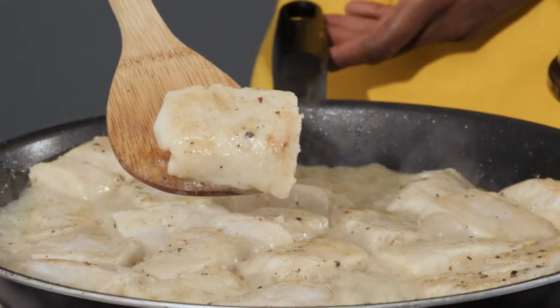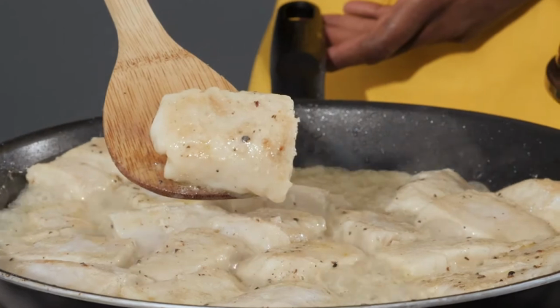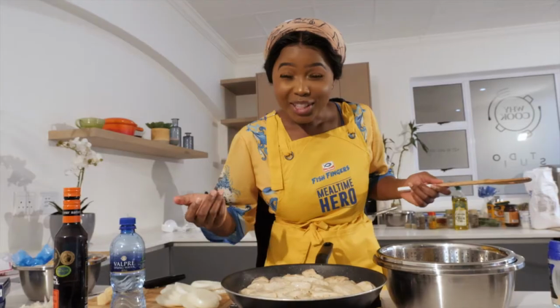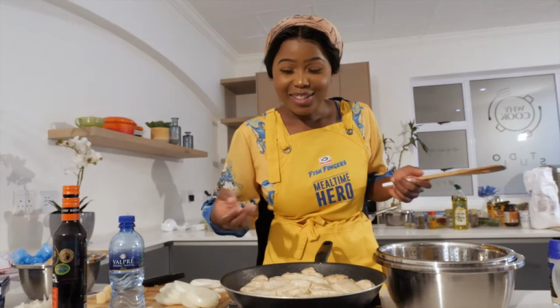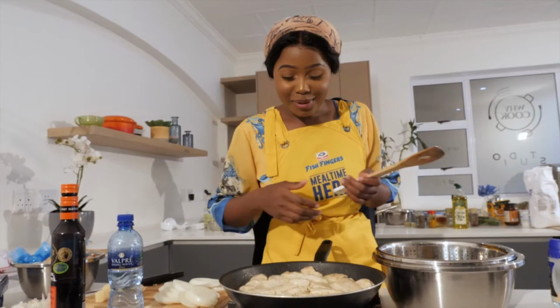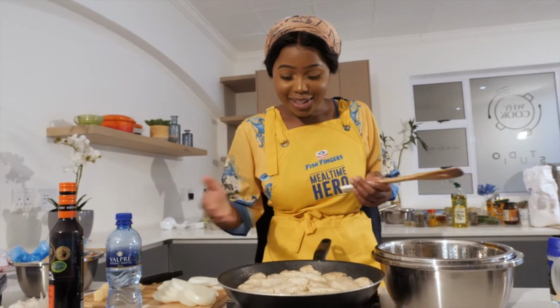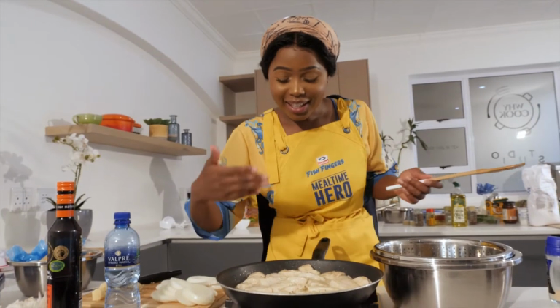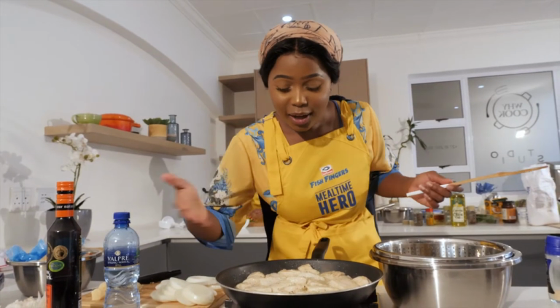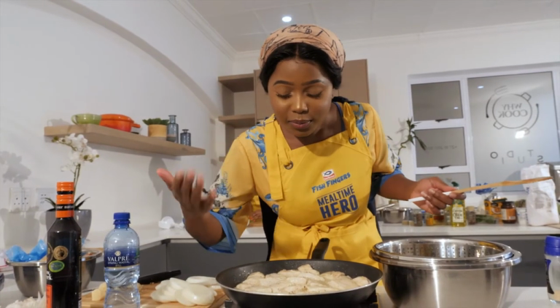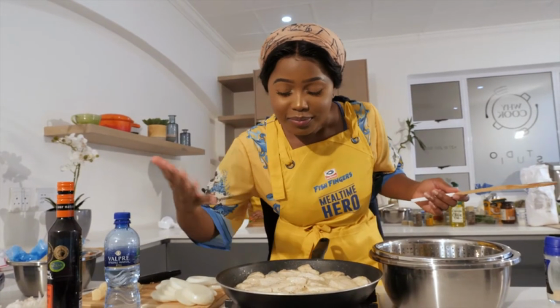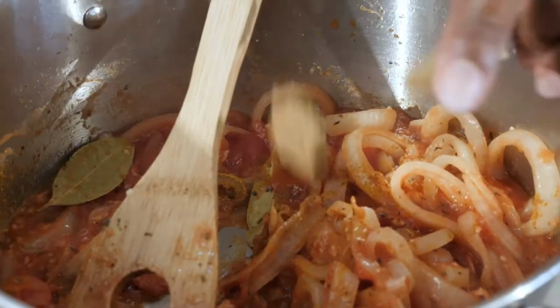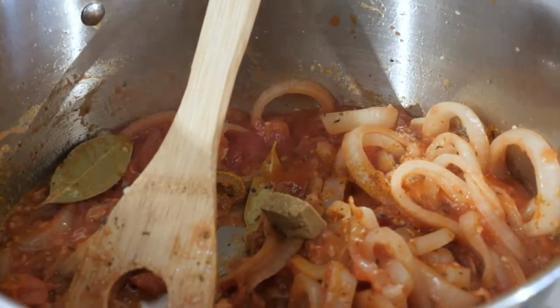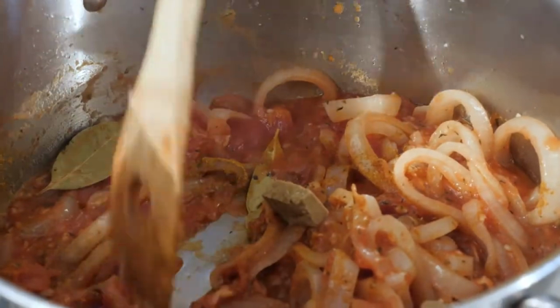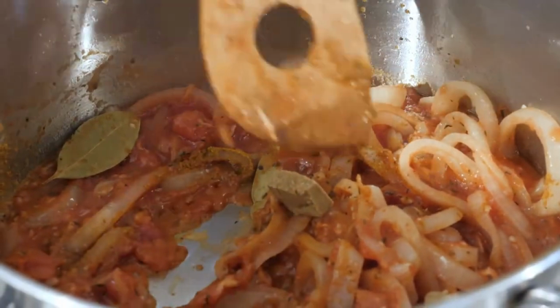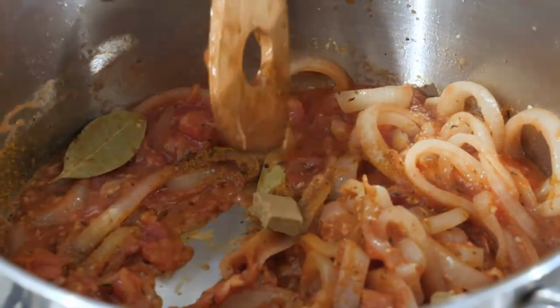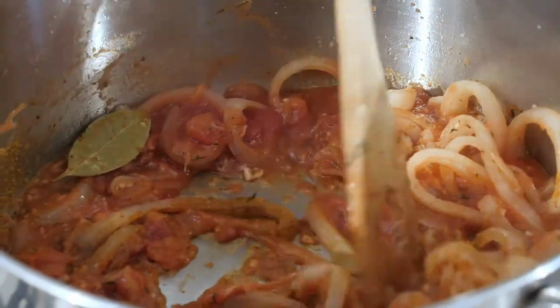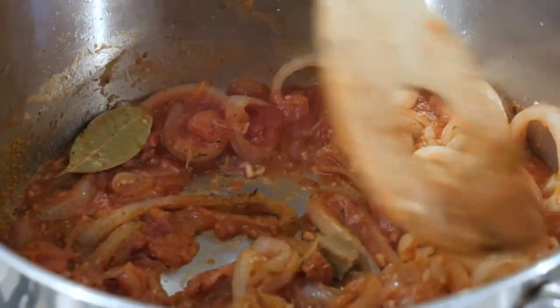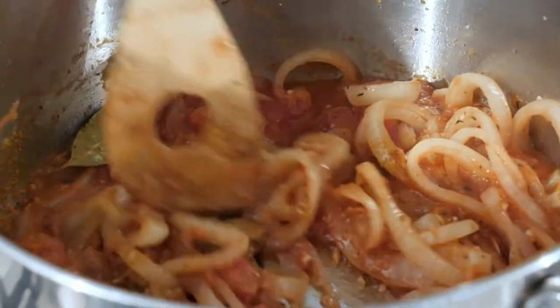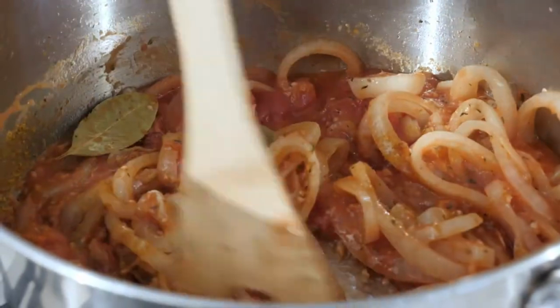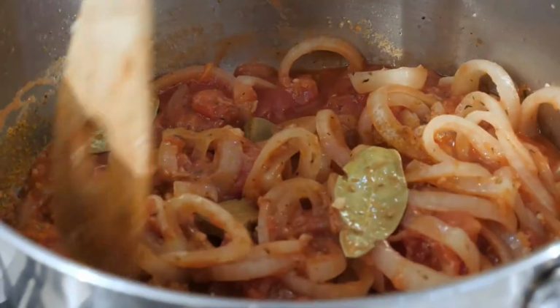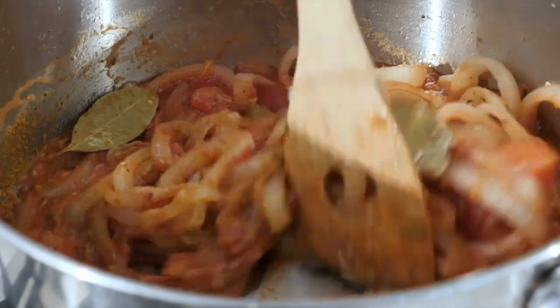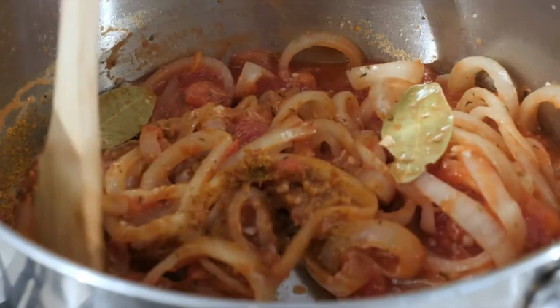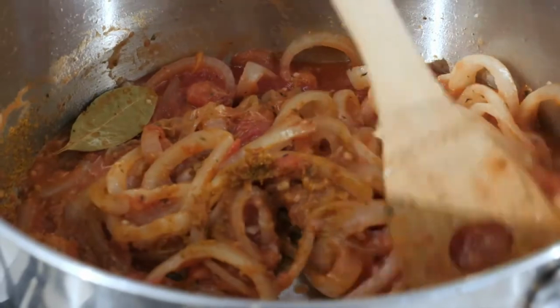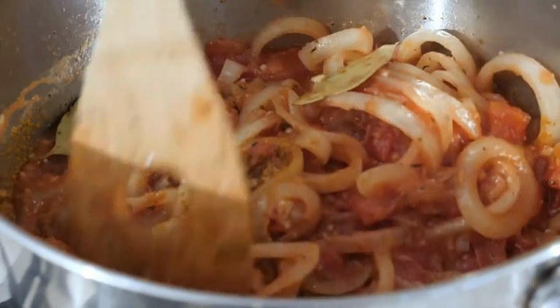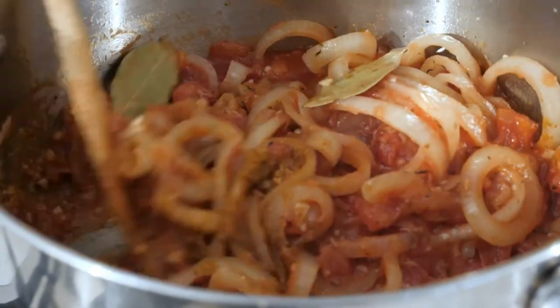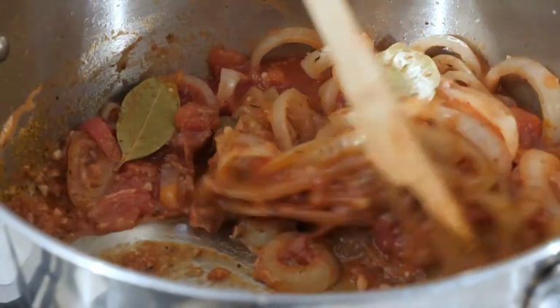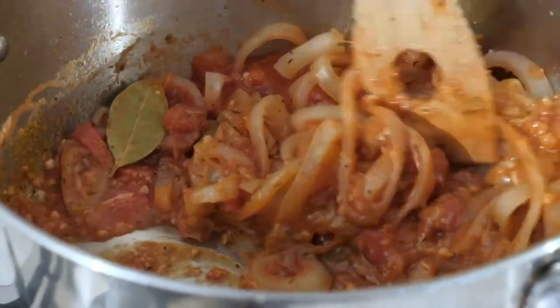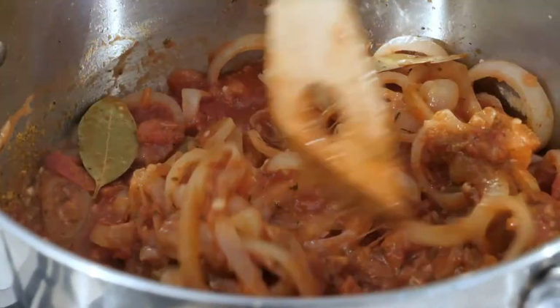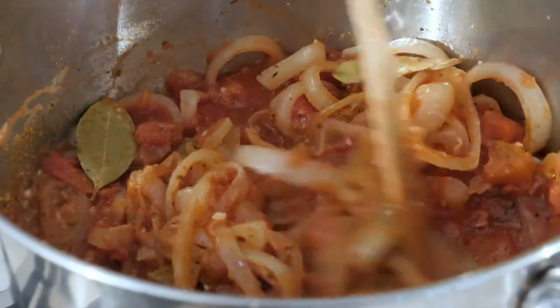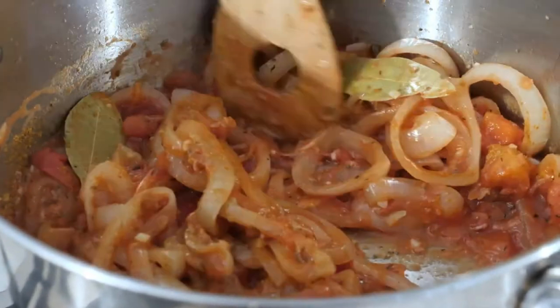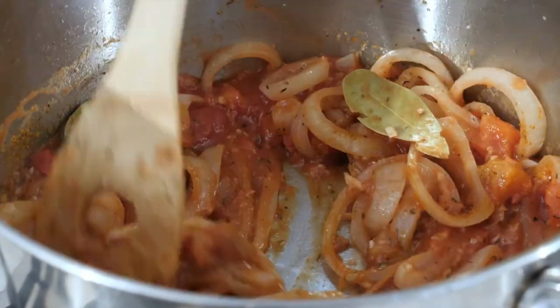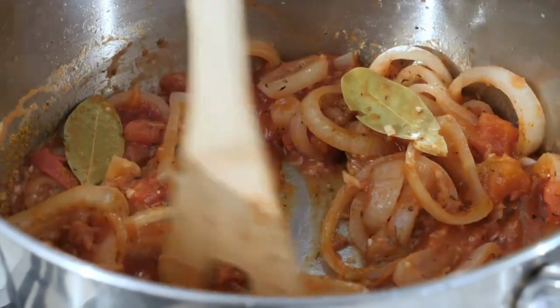I wish you guys could smell this right now. The chicken stock cubes are amazing, especially if you're making a curry with white meat.